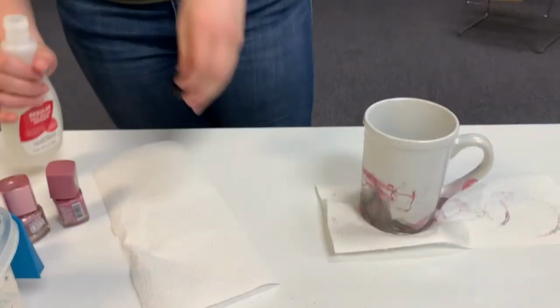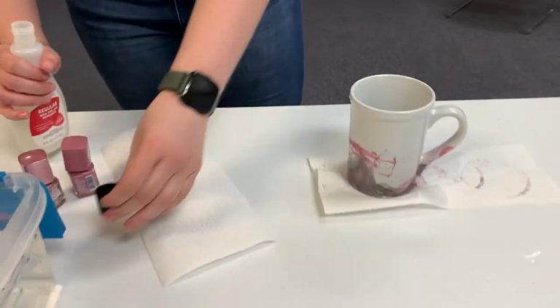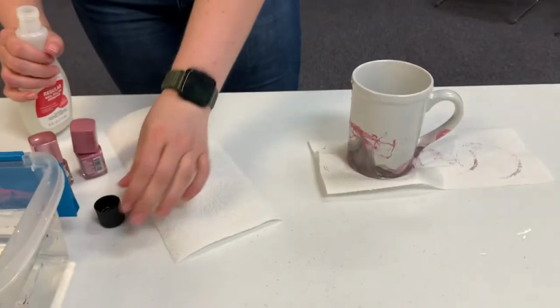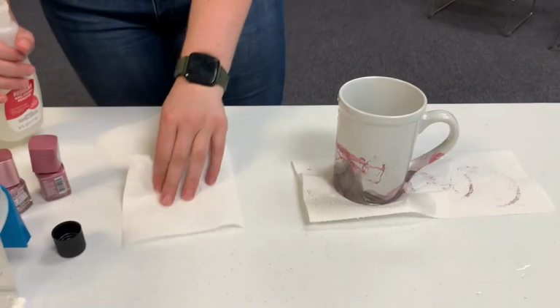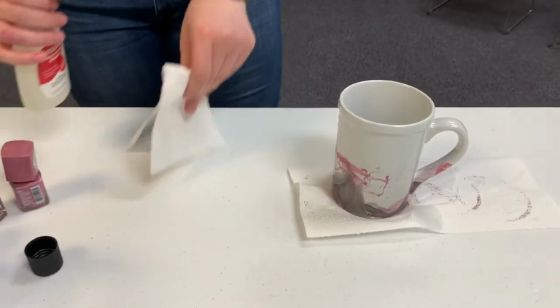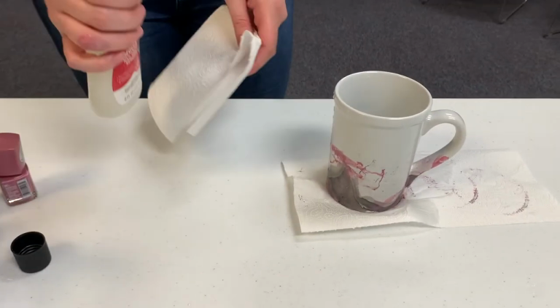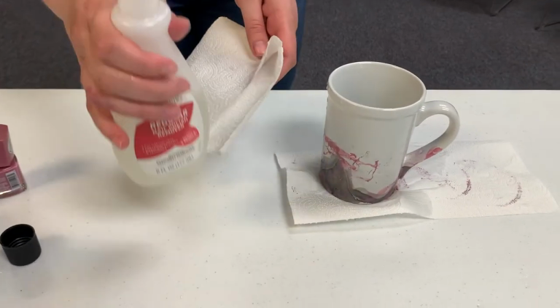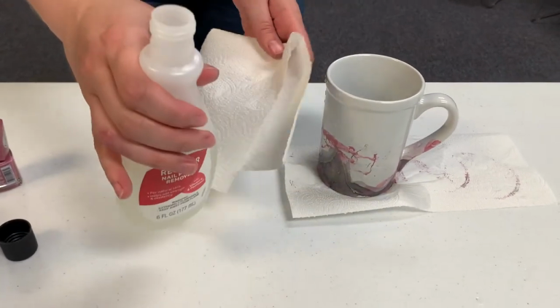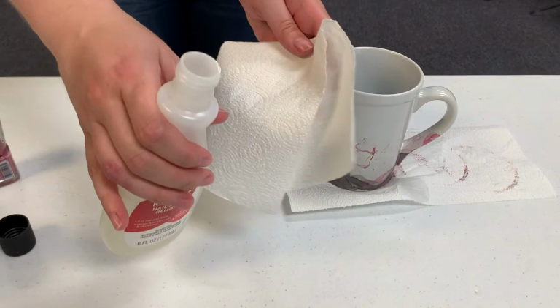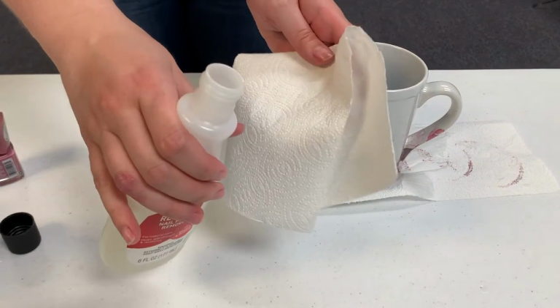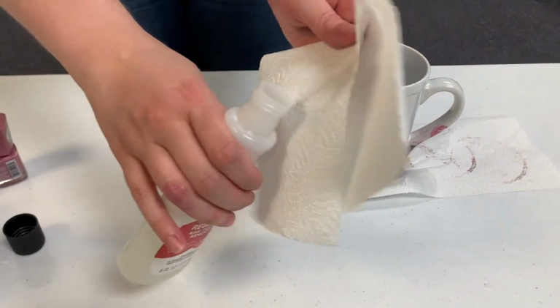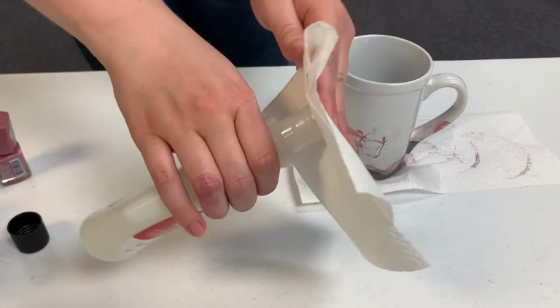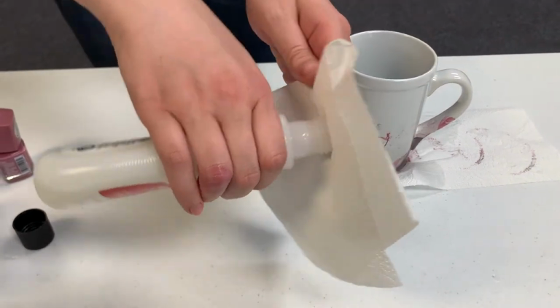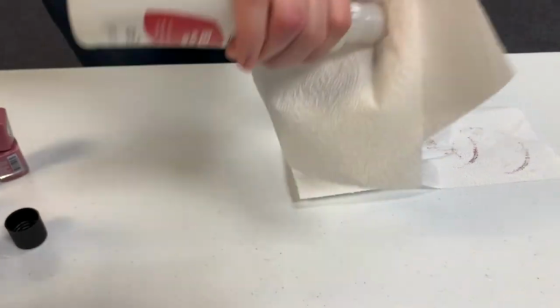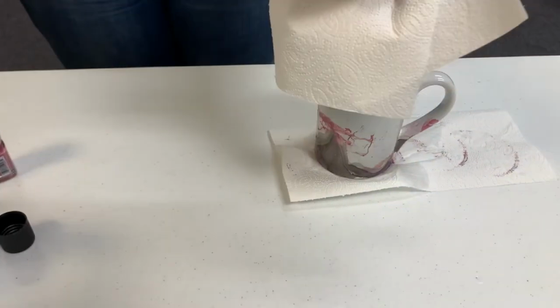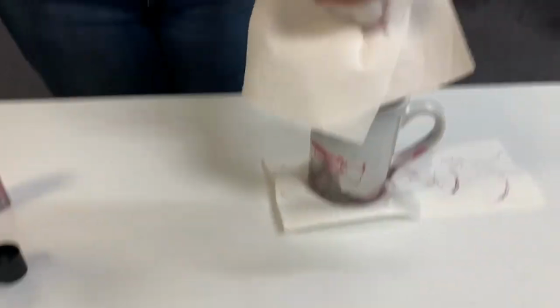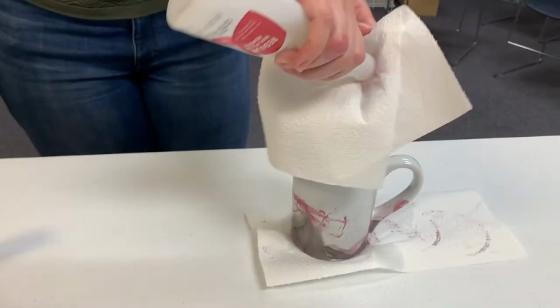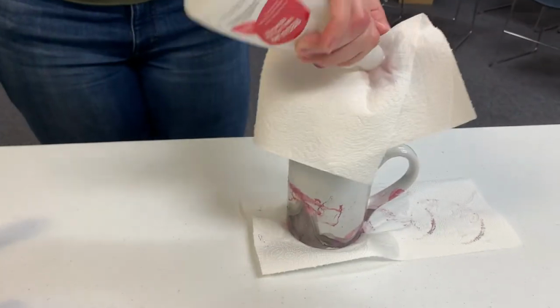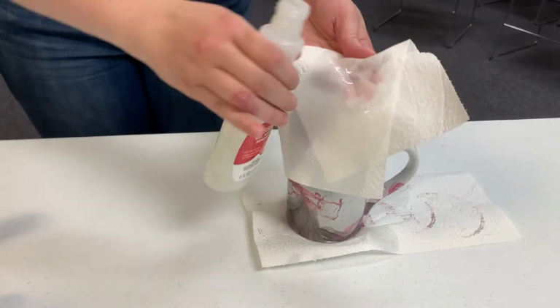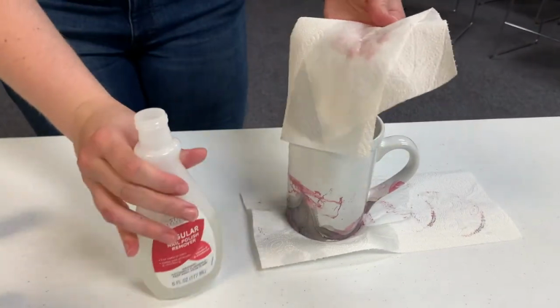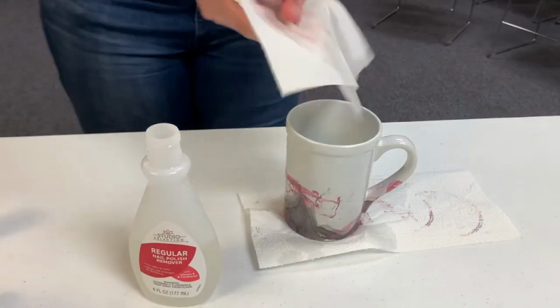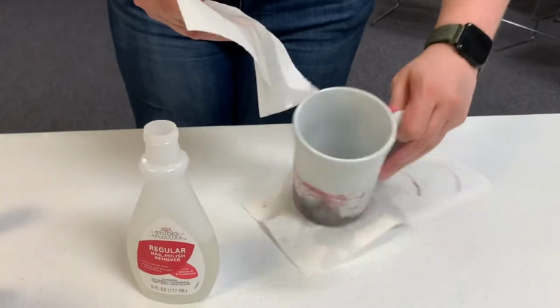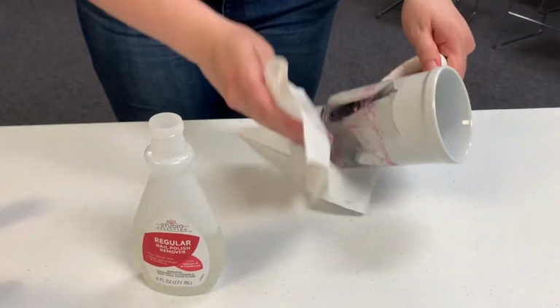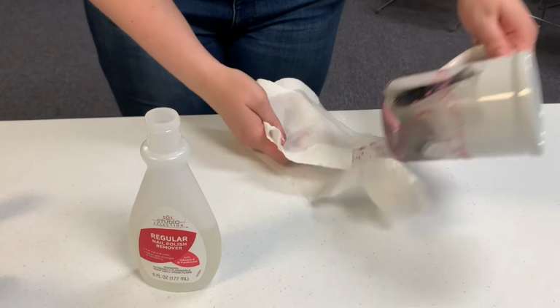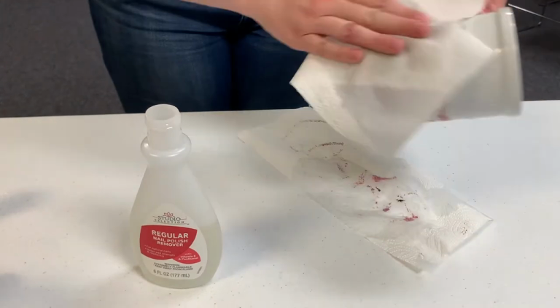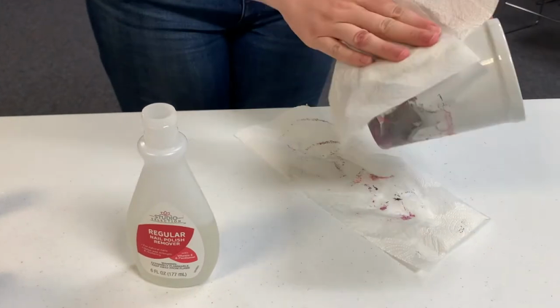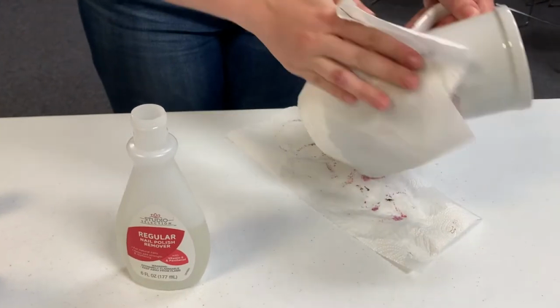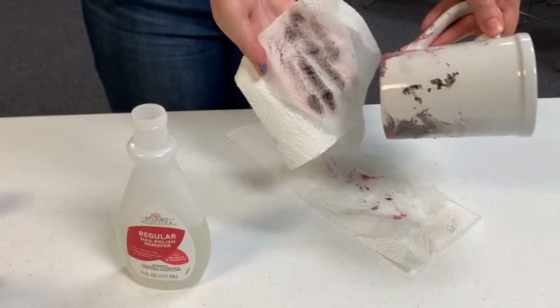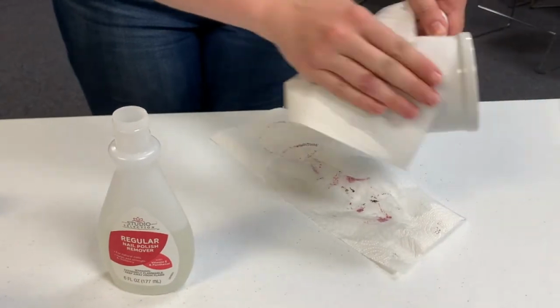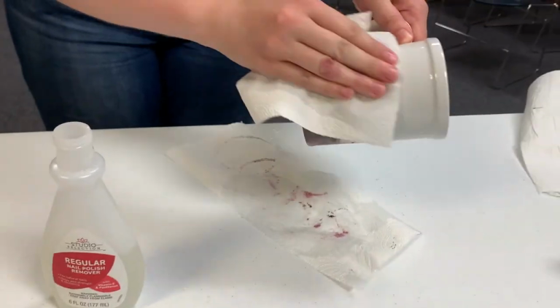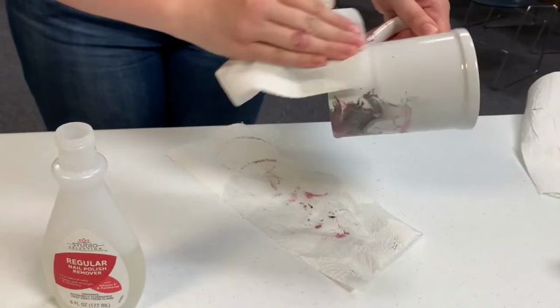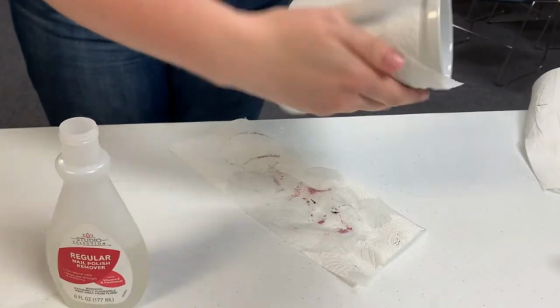If you don't like your design, you don't need to worry about getting a different mug — you can use the same one. Using nail polish remover and a paper towel, you can take the polish off and start over.